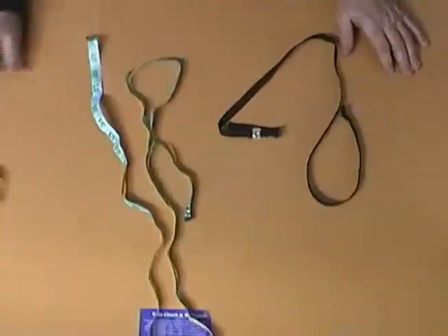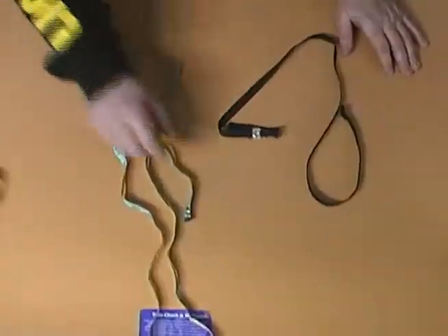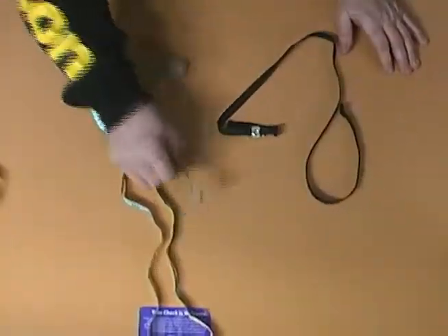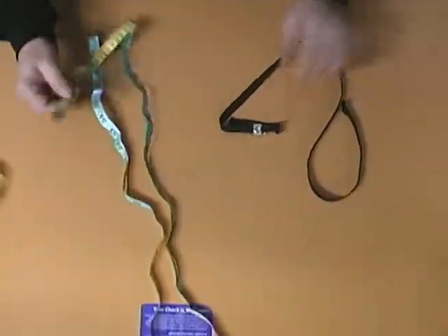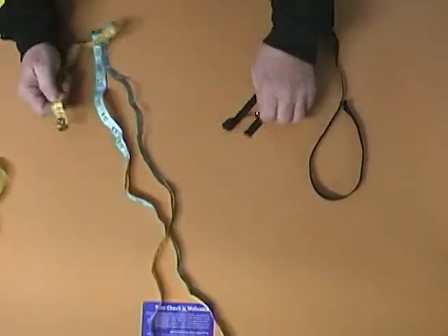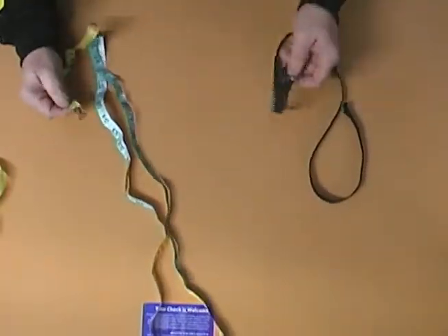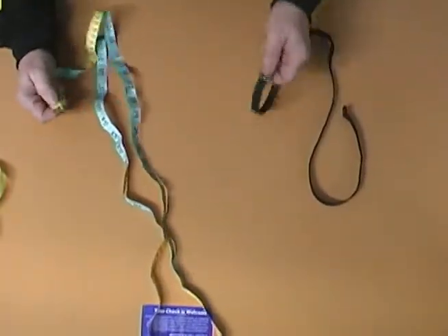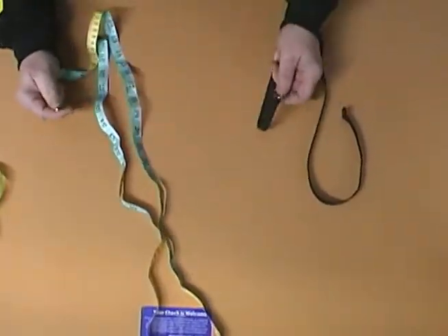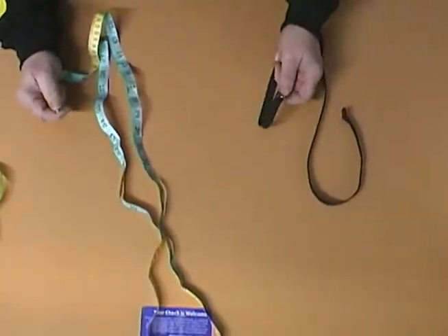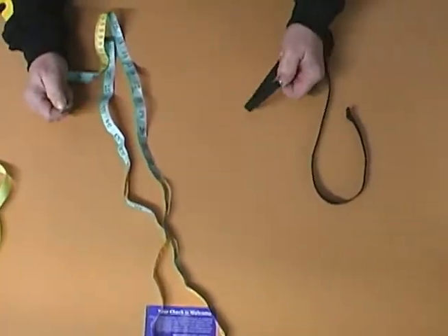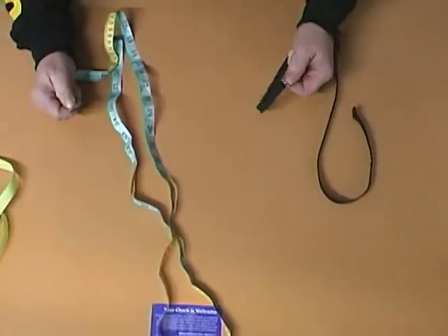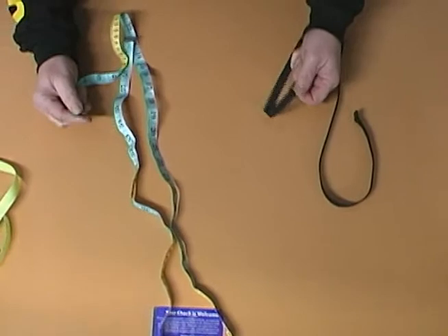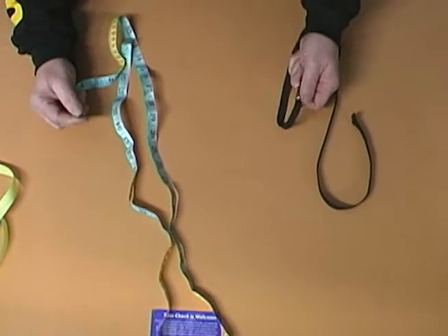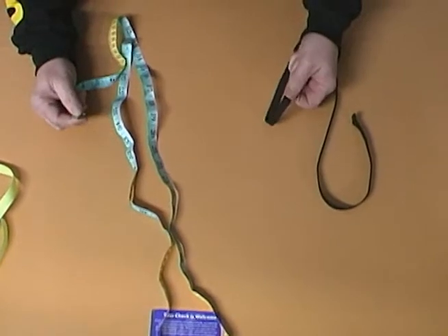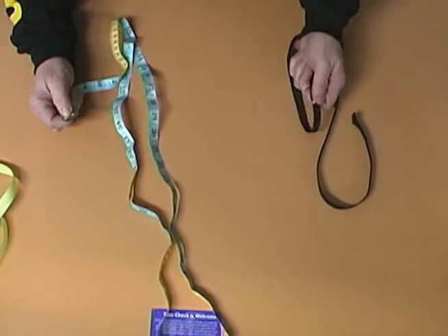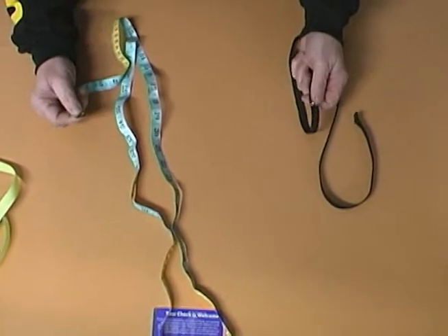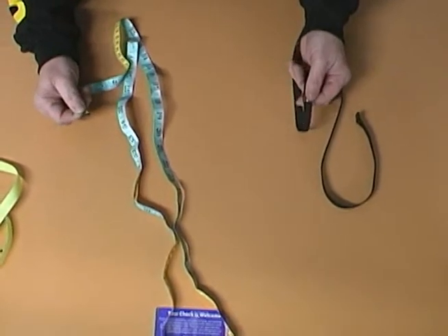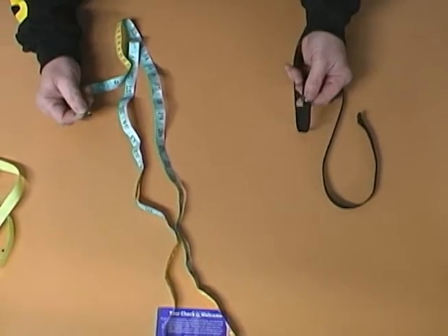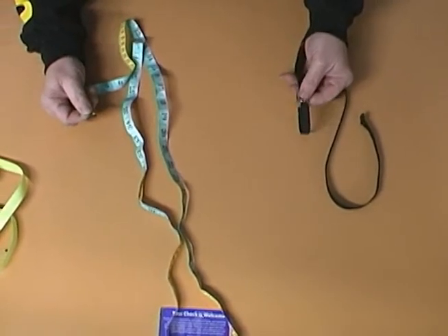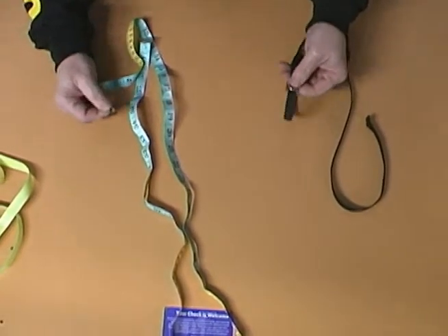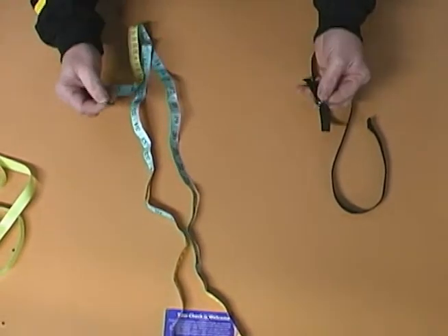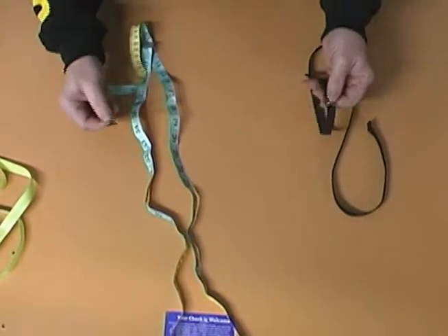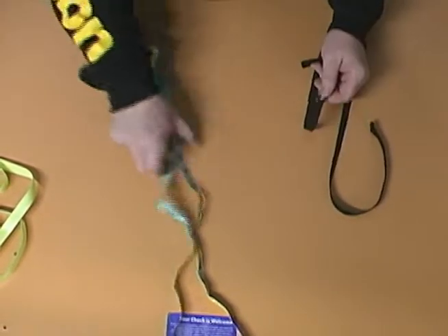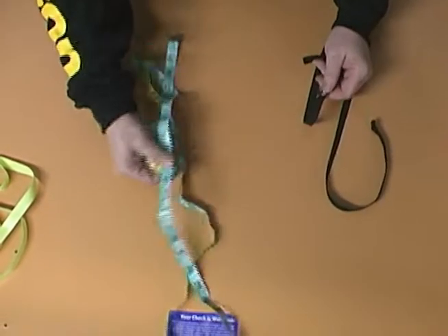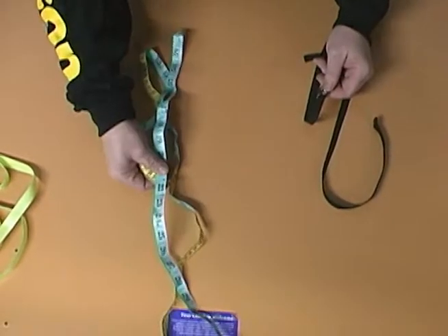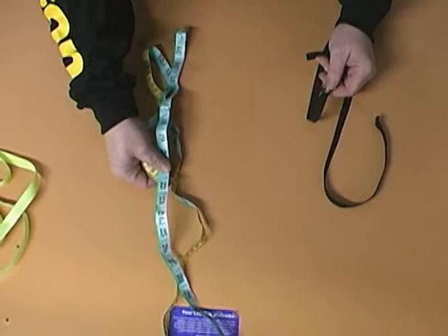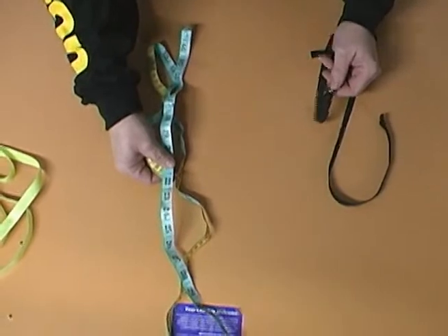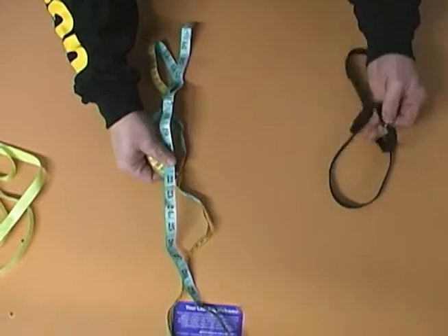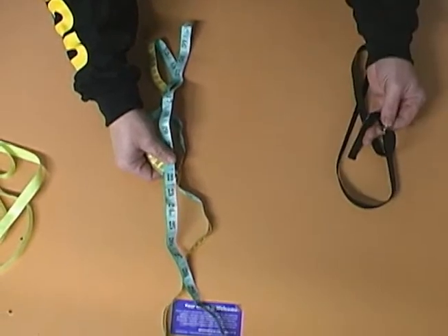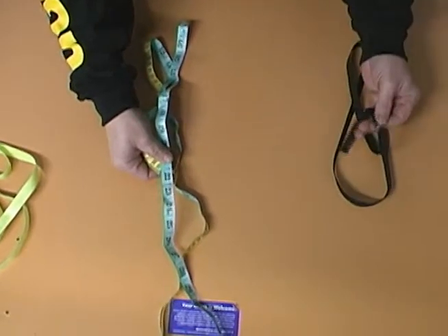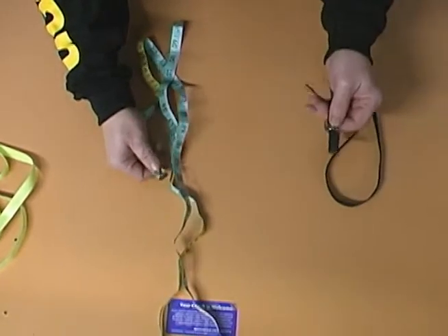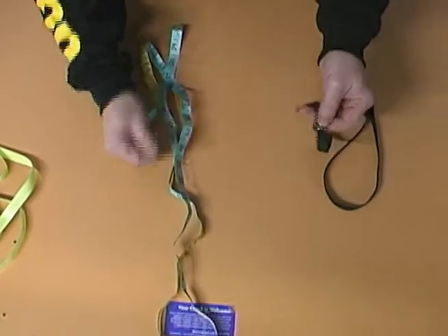This is the Vanson VMD, the Vanson Measuring Device. We can ship you one, or you can make one at home. The one that we send you is the paper tape and the elastic waistband with the snap.